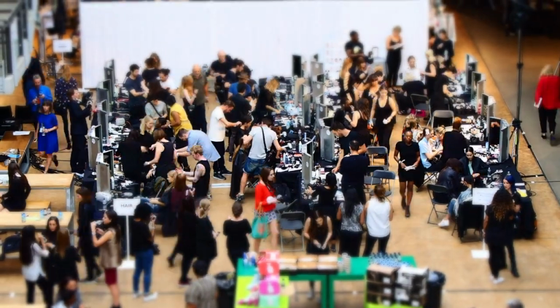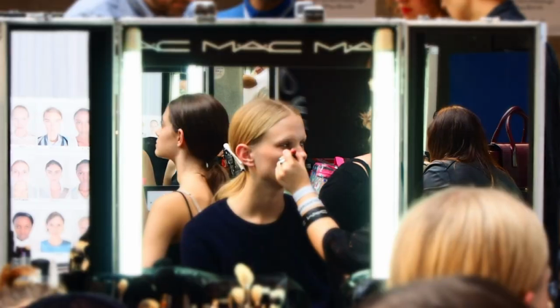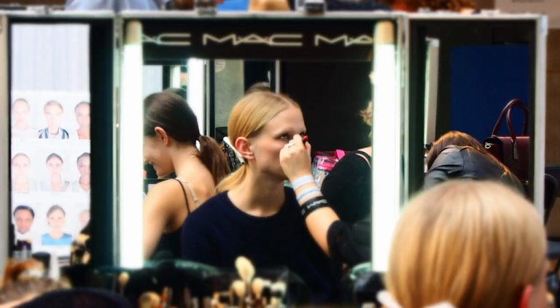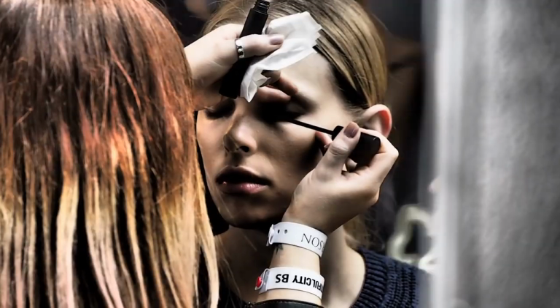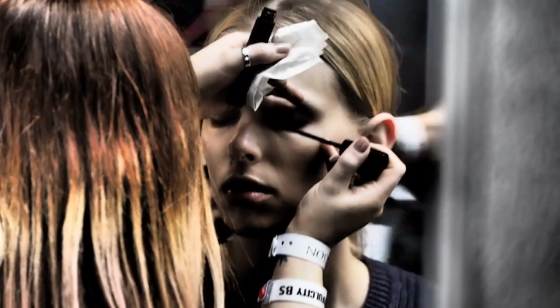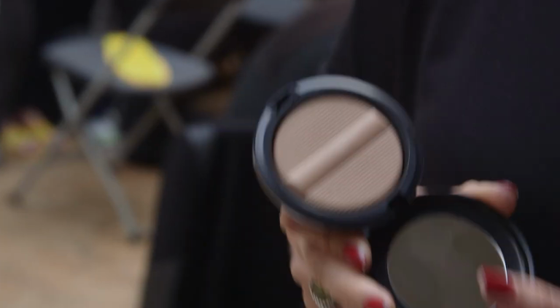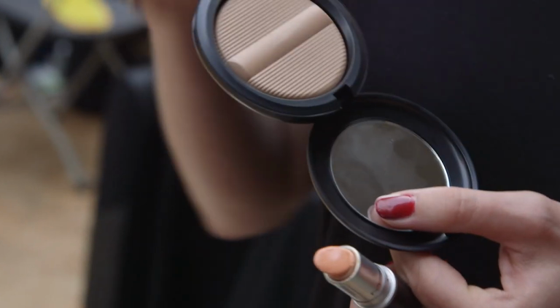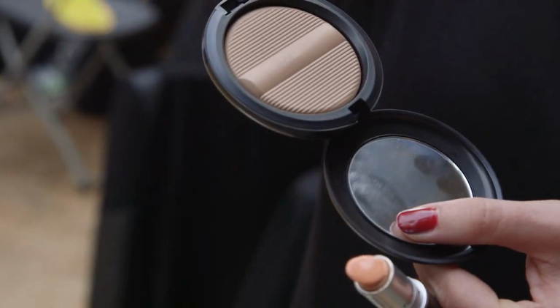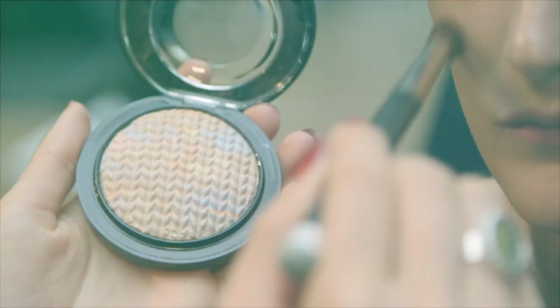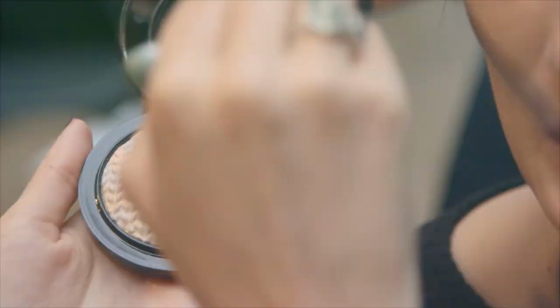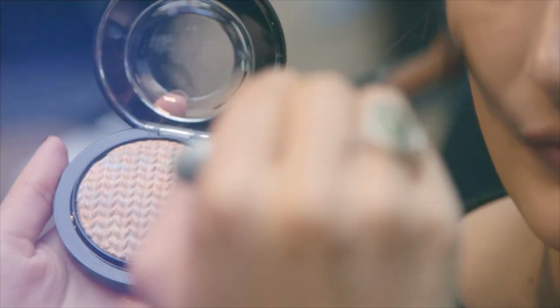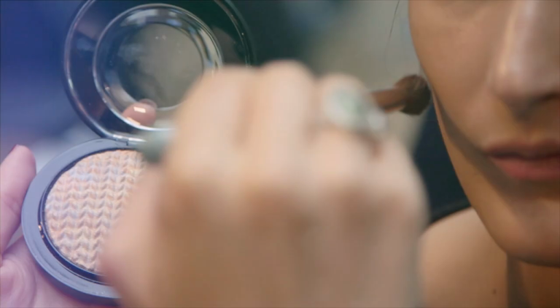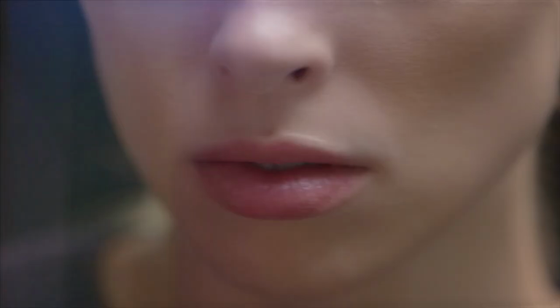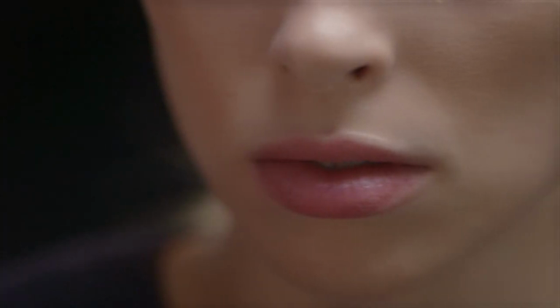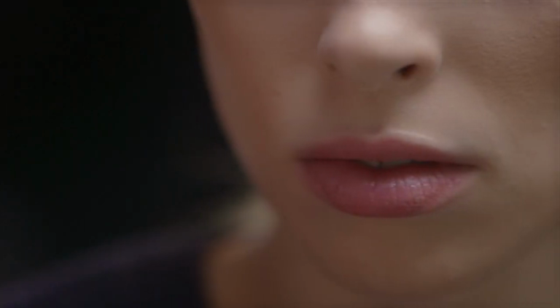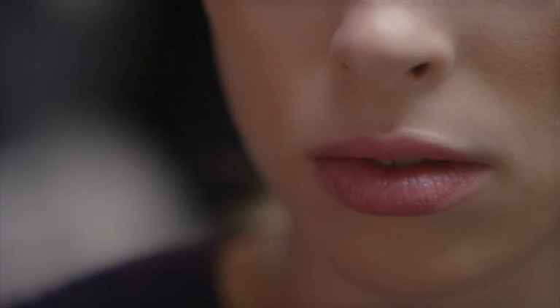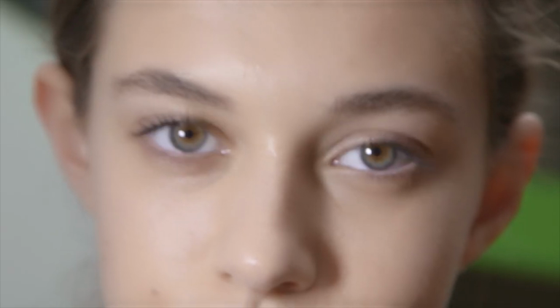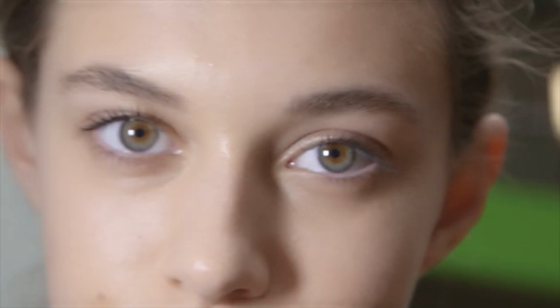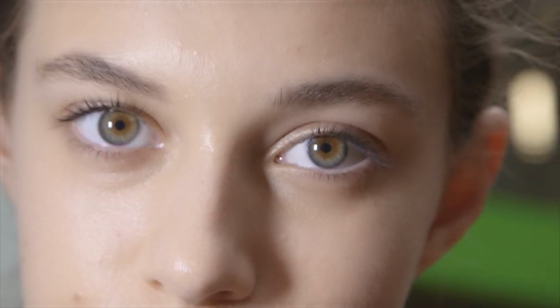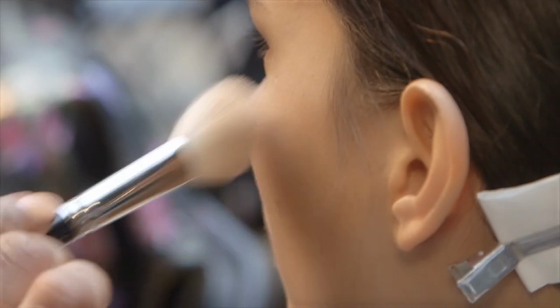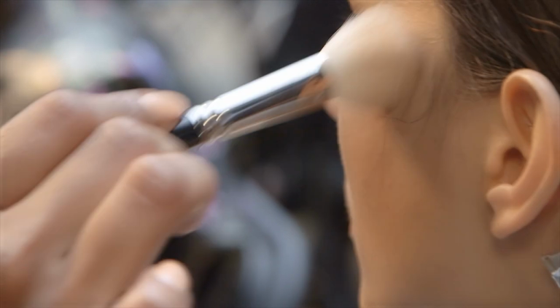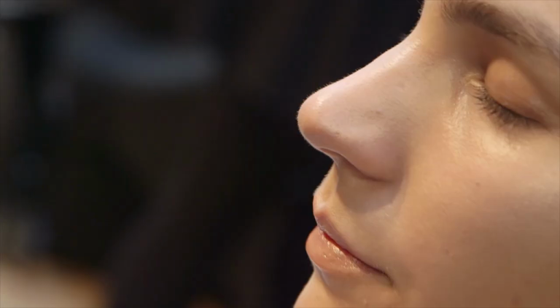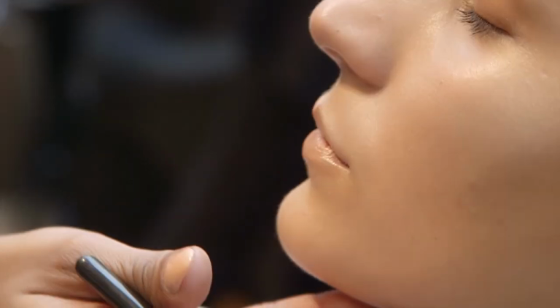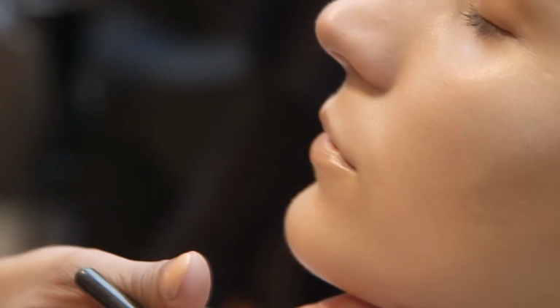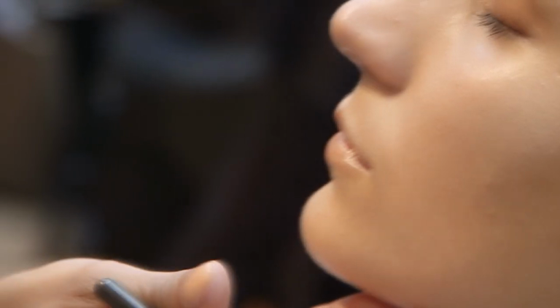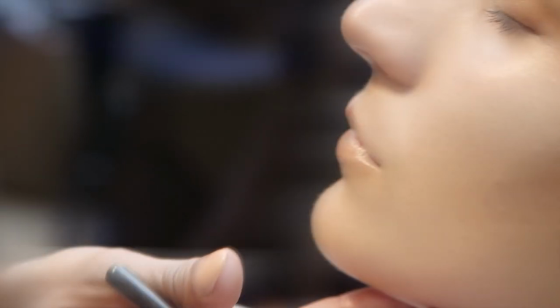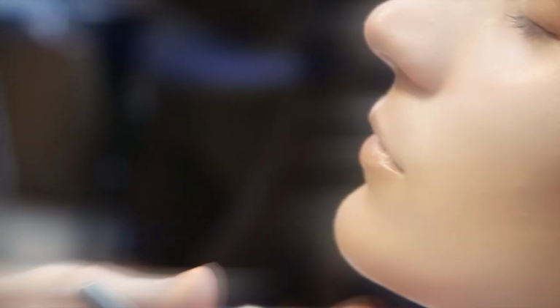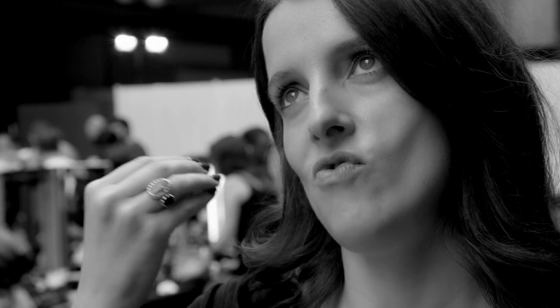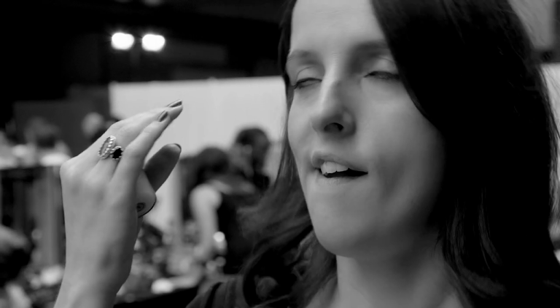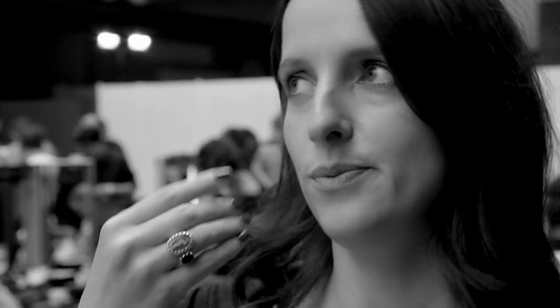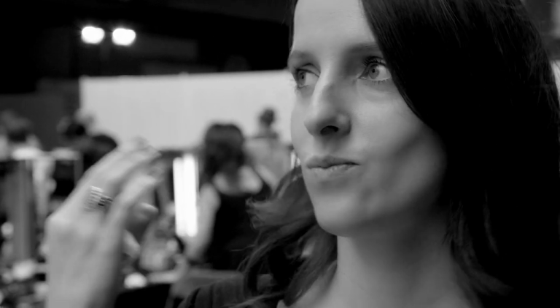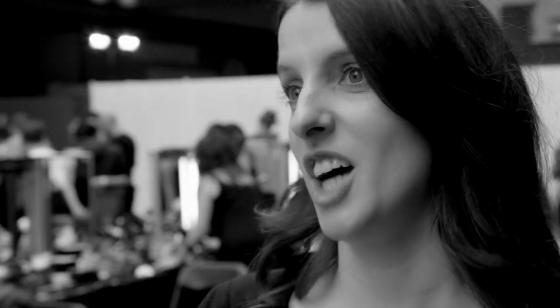We are at Paul Smith using brand new products — the Studio Sculpt bronzing powder in a color called Soft Sand, which we're buffing up underneath the cheekbone to give you a kind of veiled shadow.